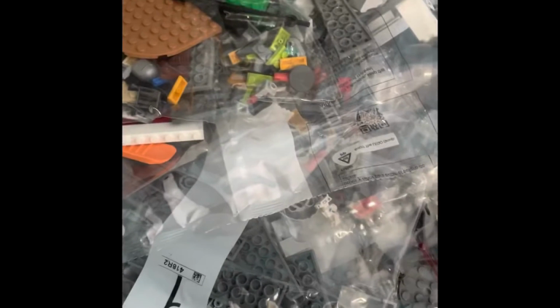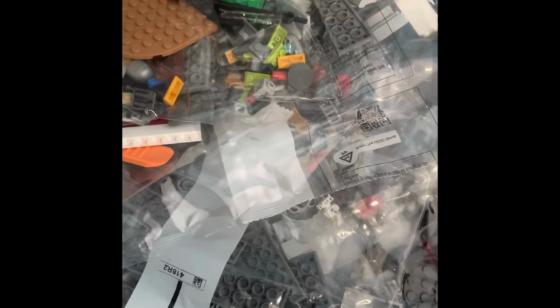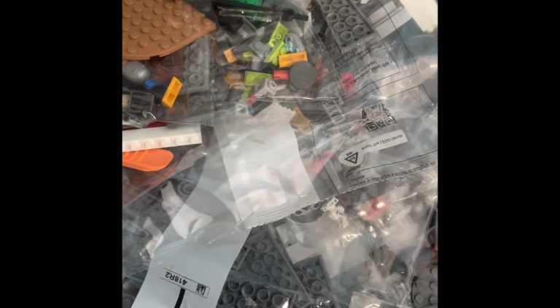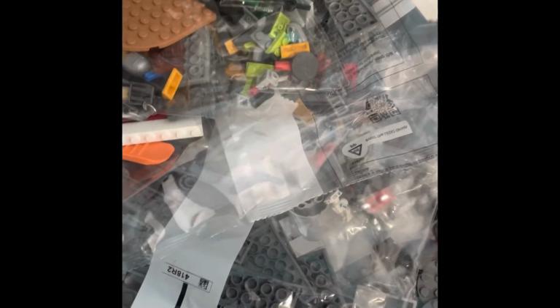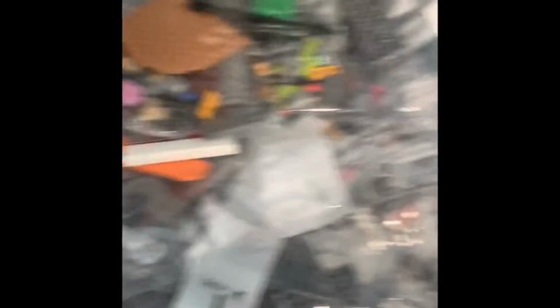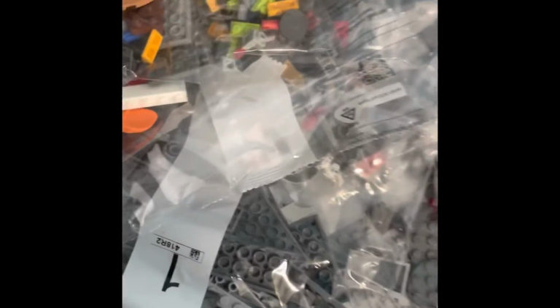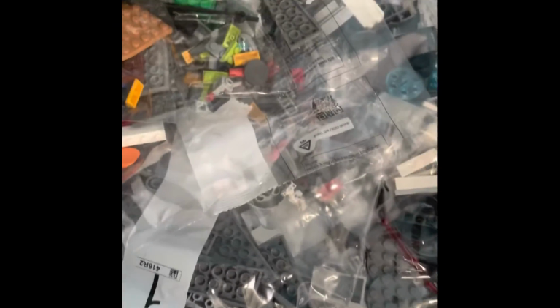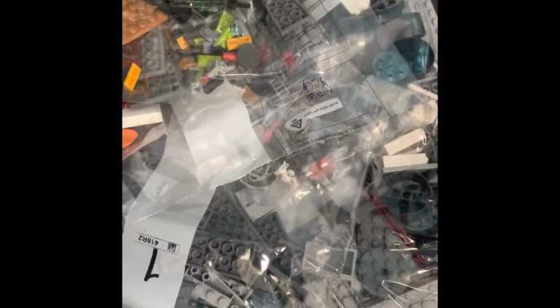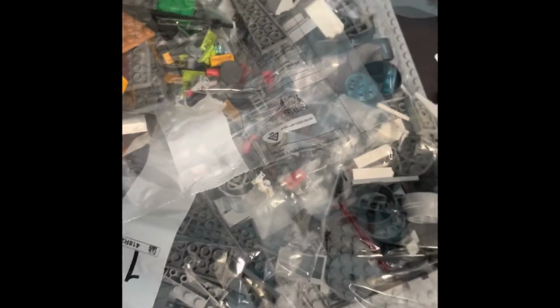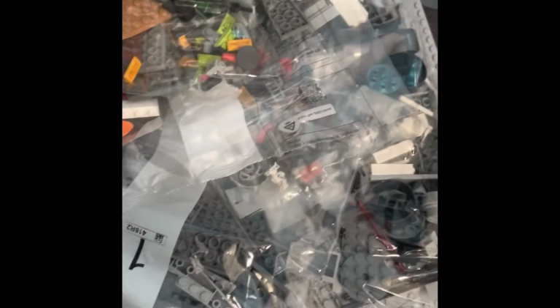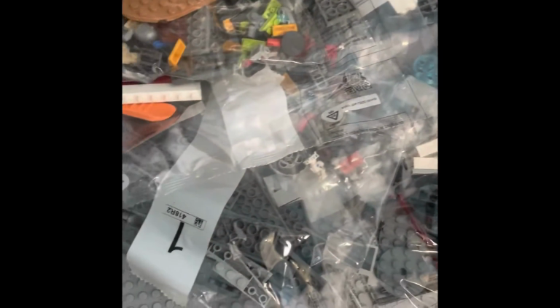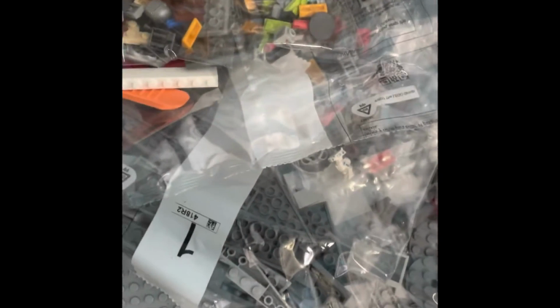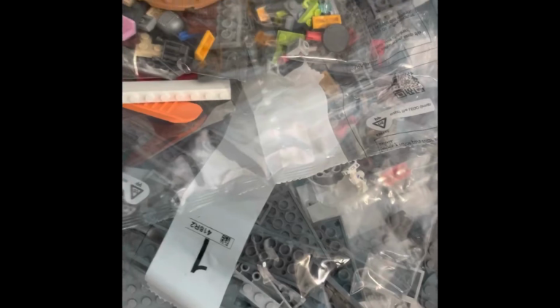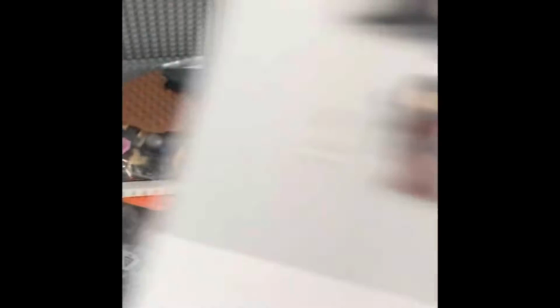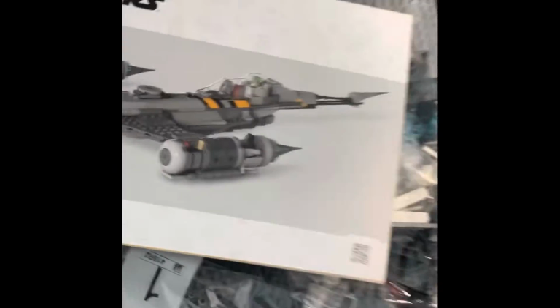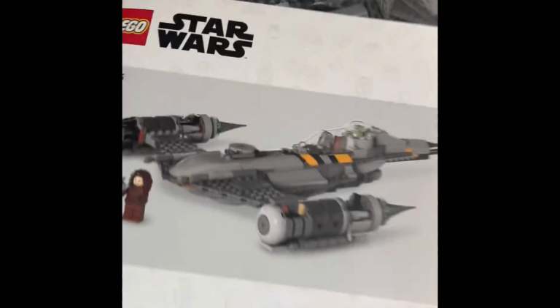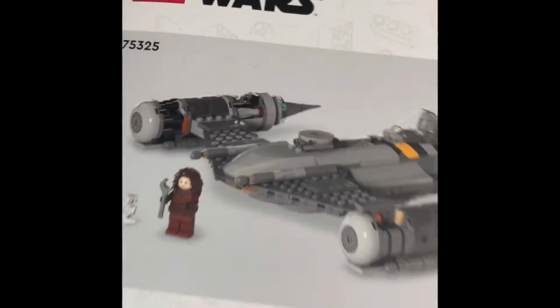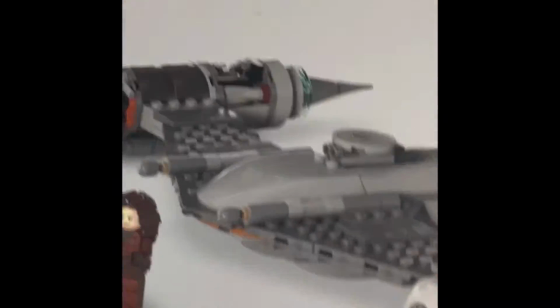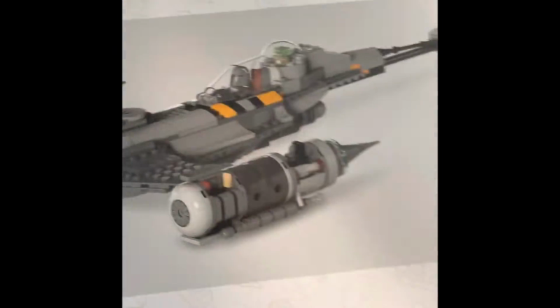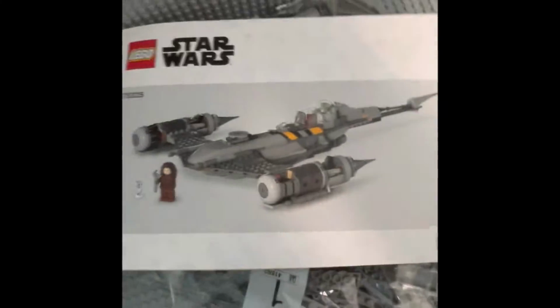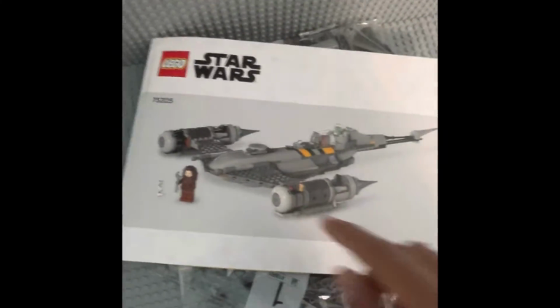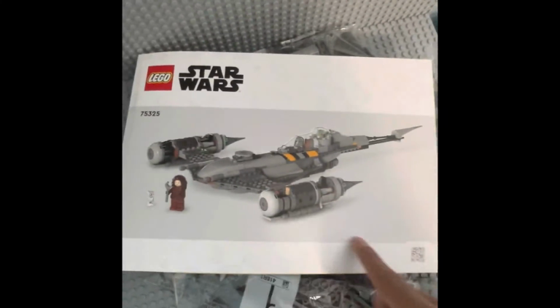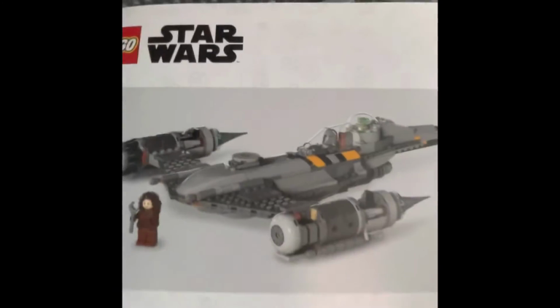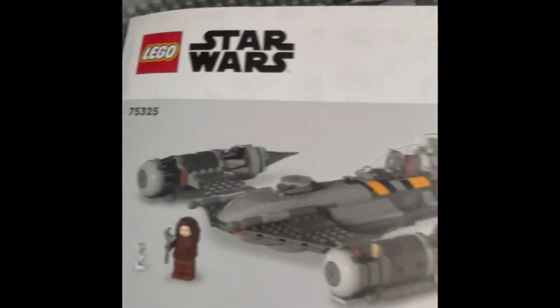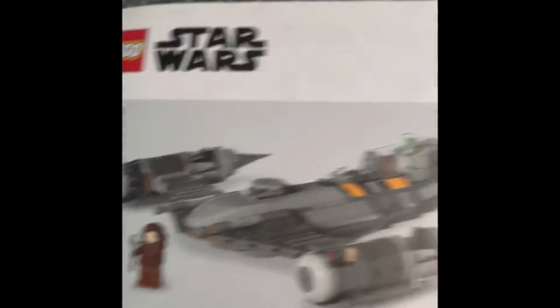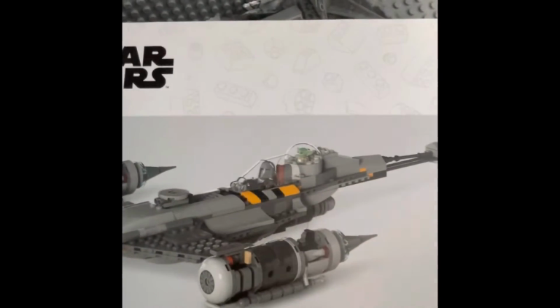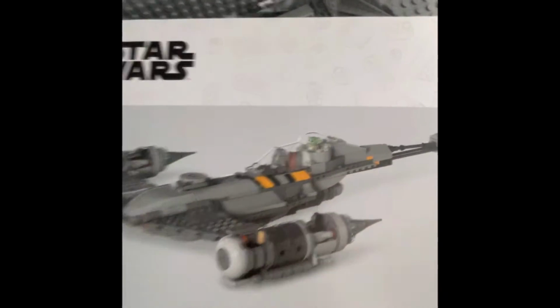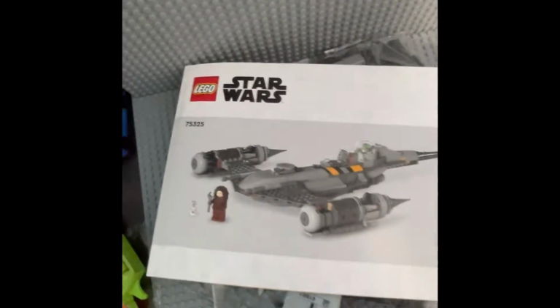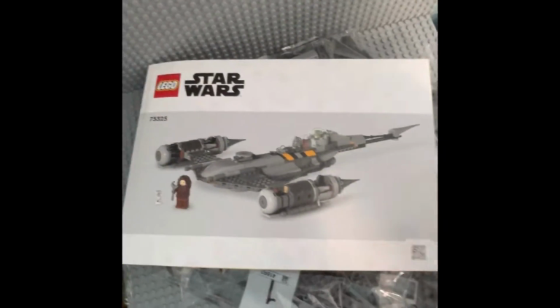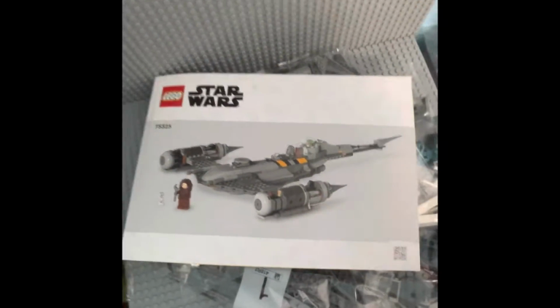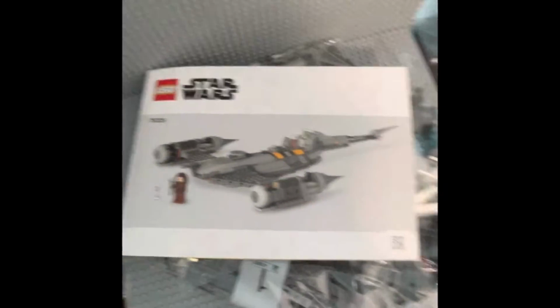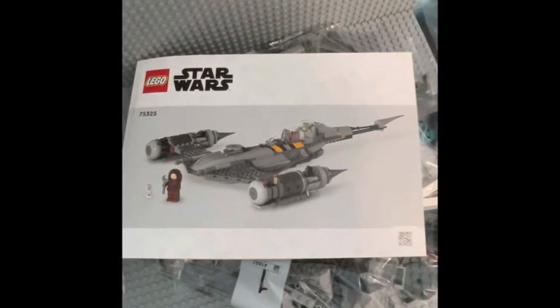I'm kinda mad right now. I just opened up the Mandalorian's Naboo Starfighter and look at those instructions! What the hell is this? Look at that! That looks like it was taken from a 3D Blender animation and stamped onto these LEGO instructions.